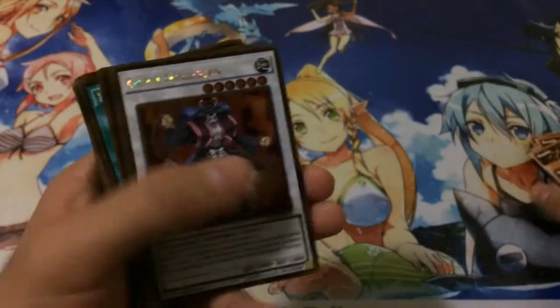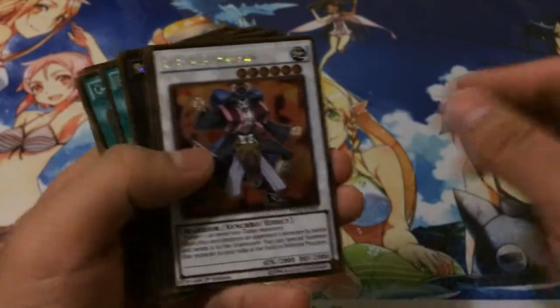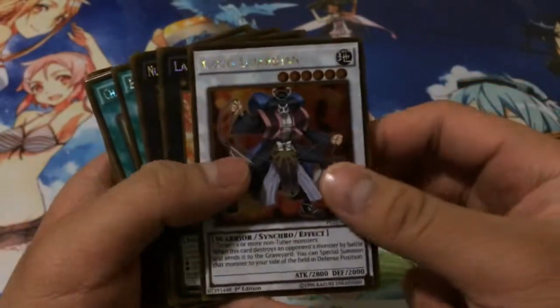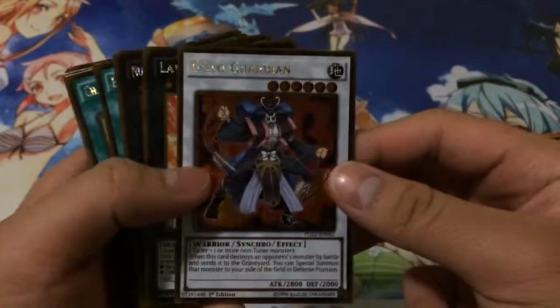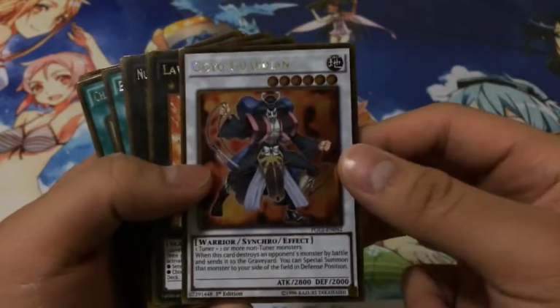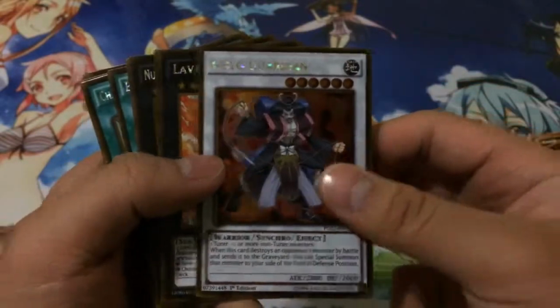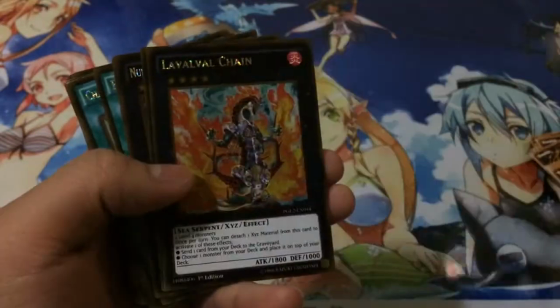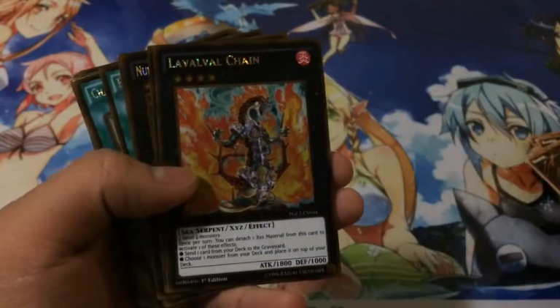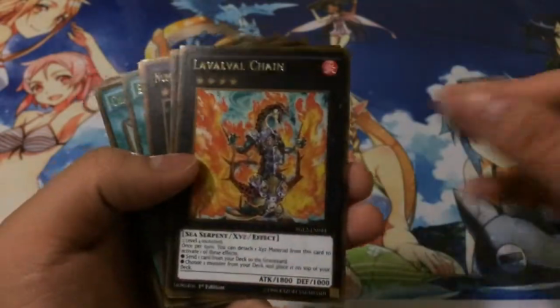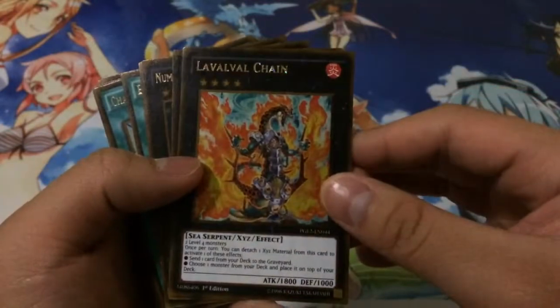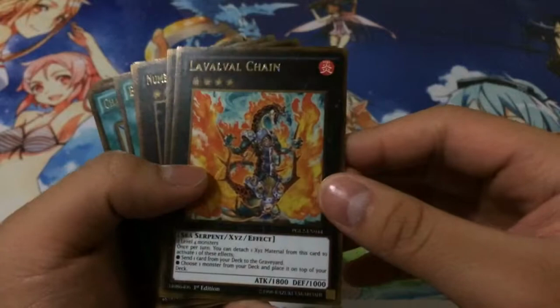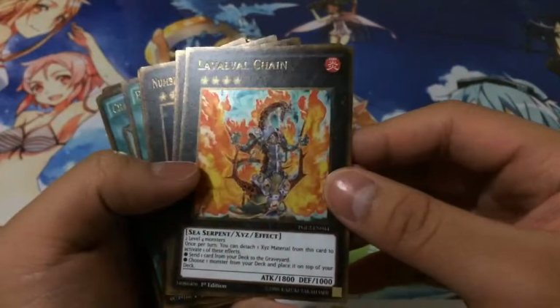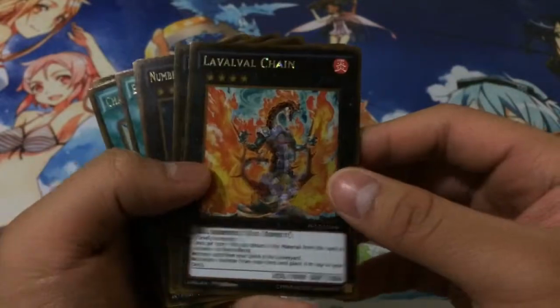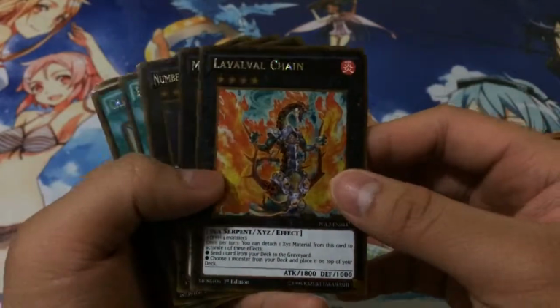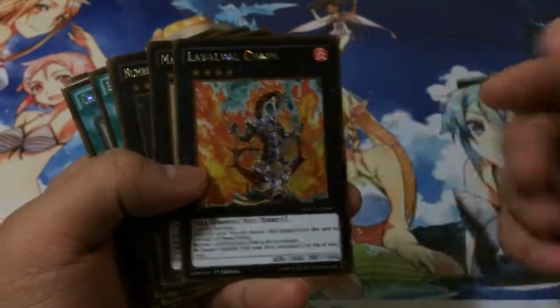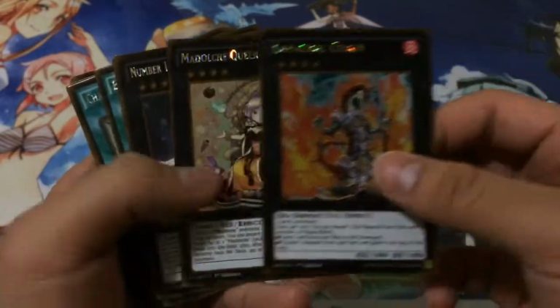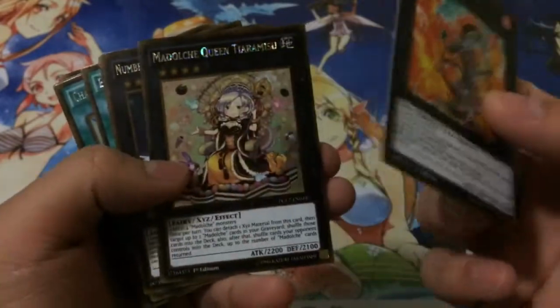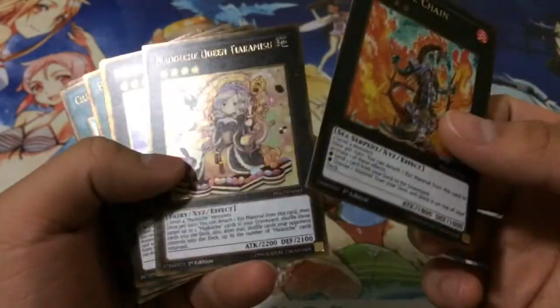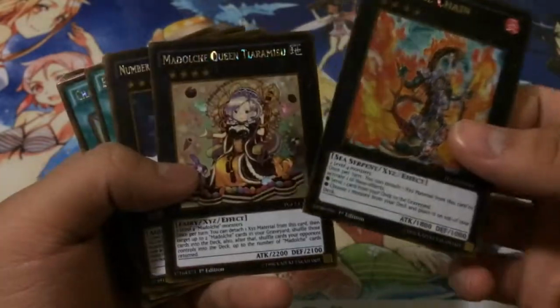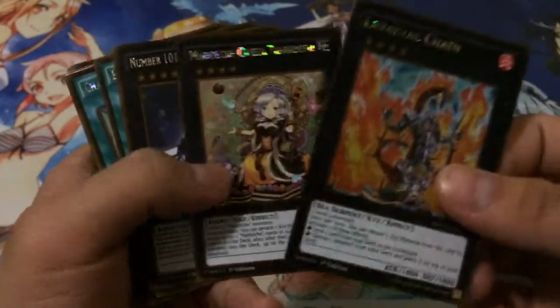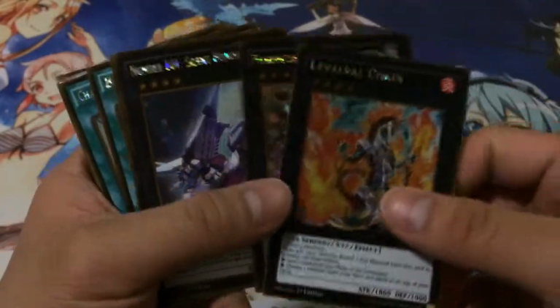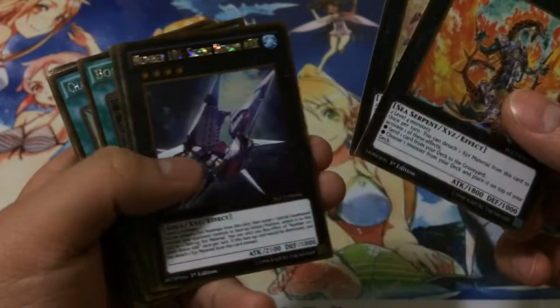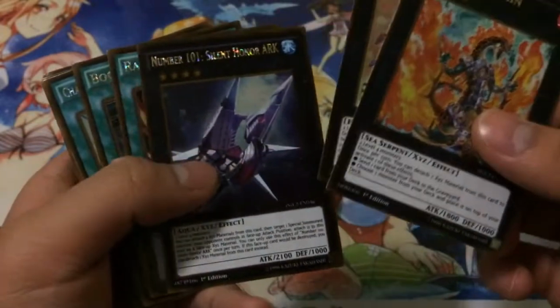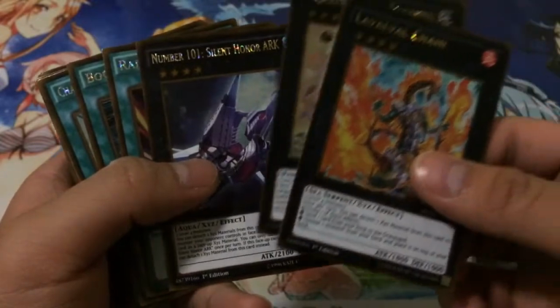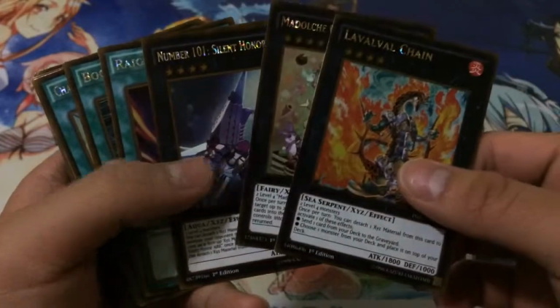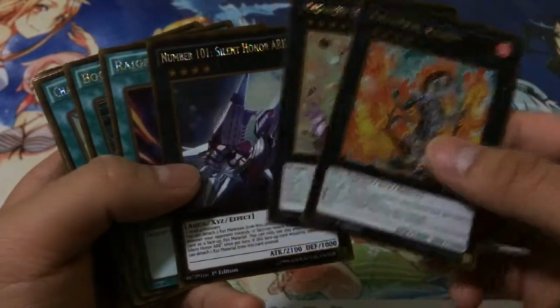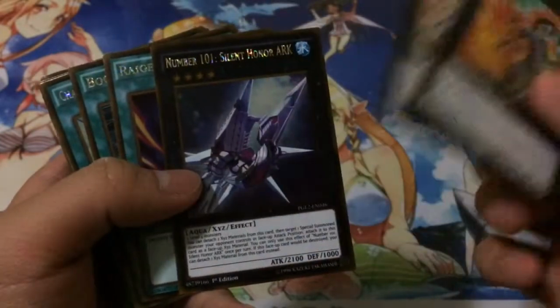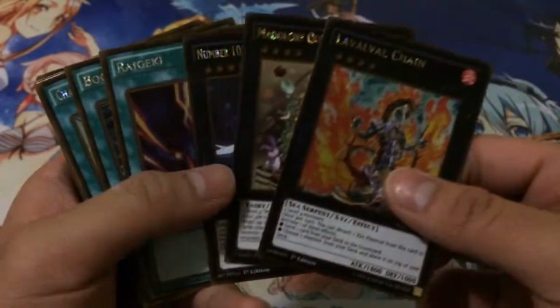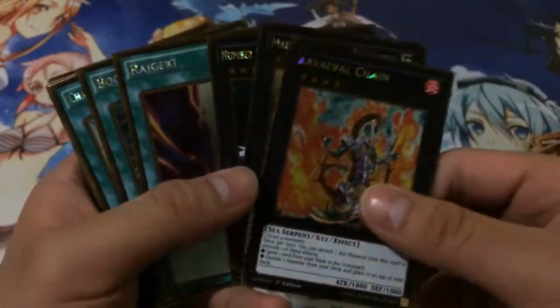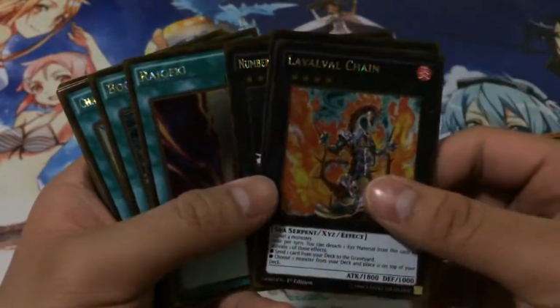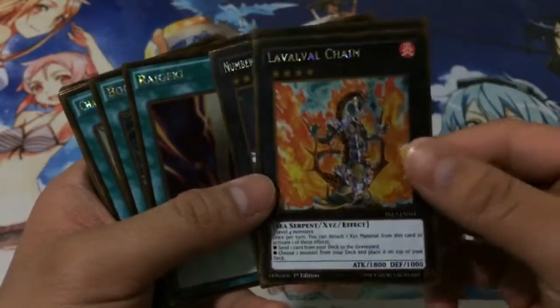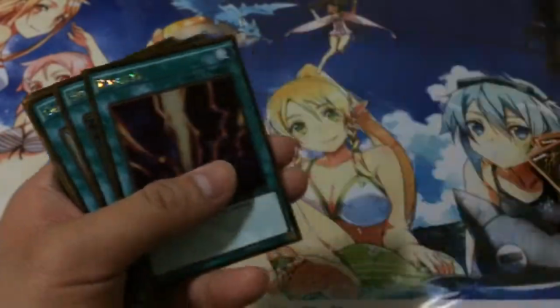Onto Synchros basically — a Goyo Guardian, pulled one. A Laval Chain, which was very nice. And then the exceeds: Motelechi, Queen Tiramisu, and 101 Silent Honor Arc — got one of each of those.